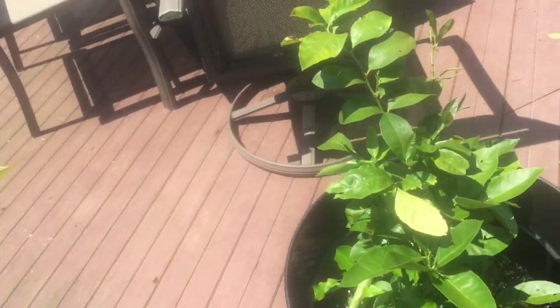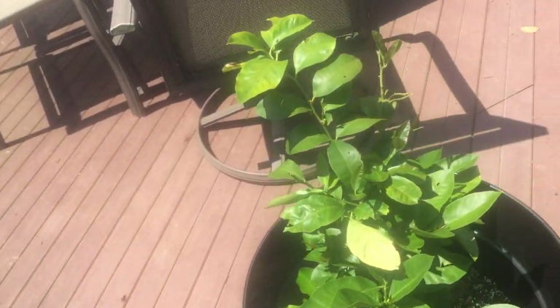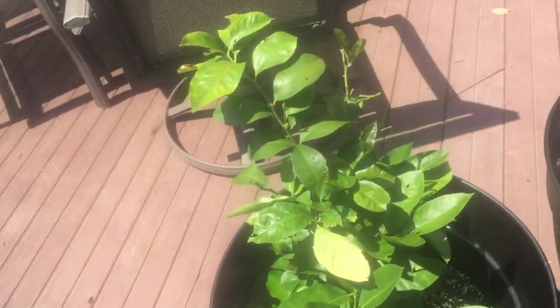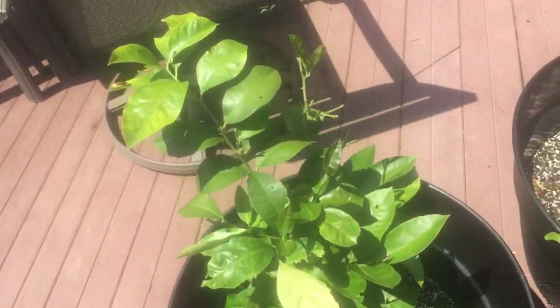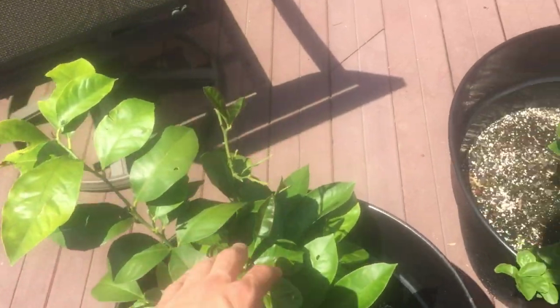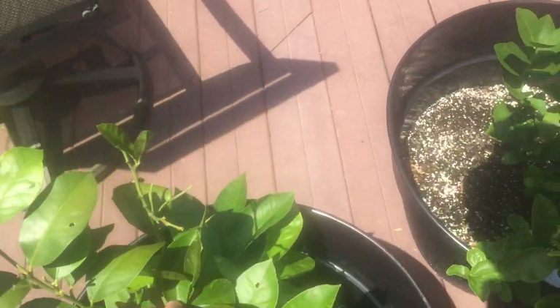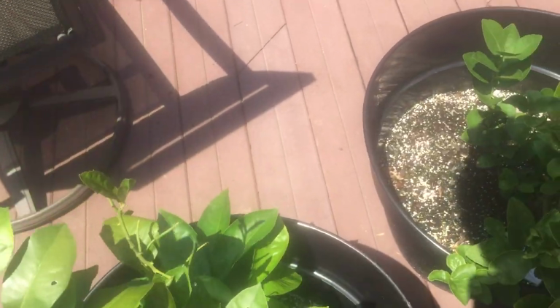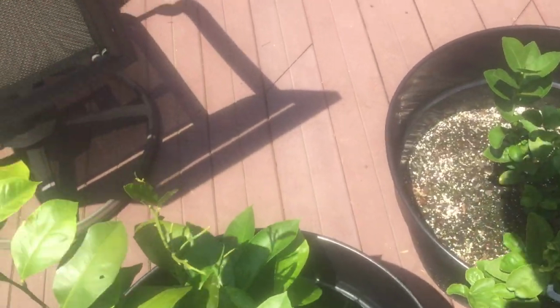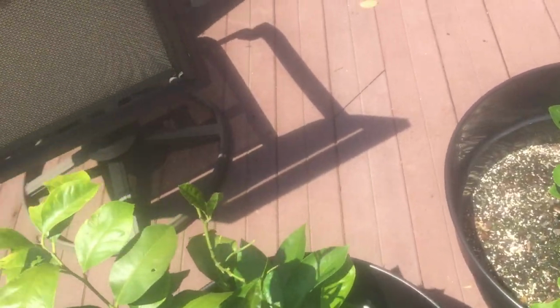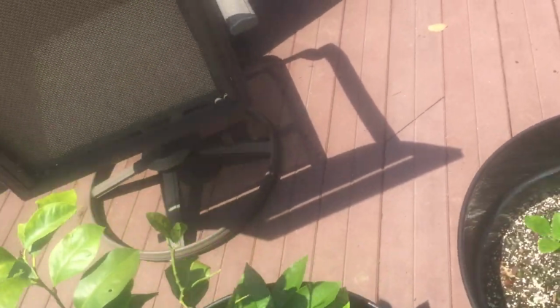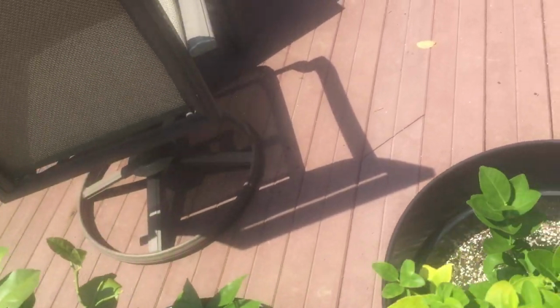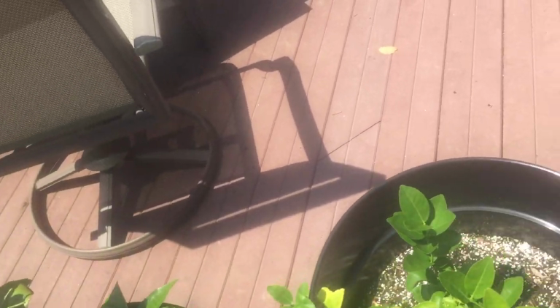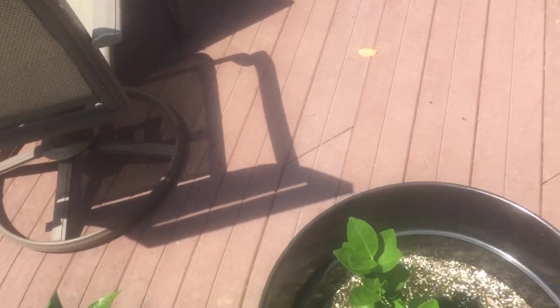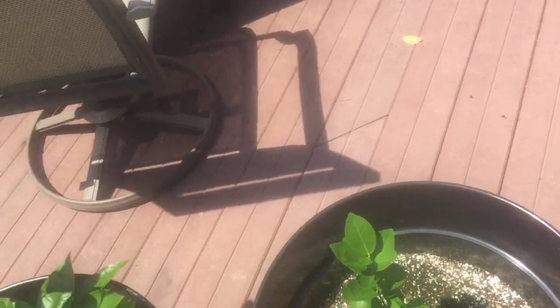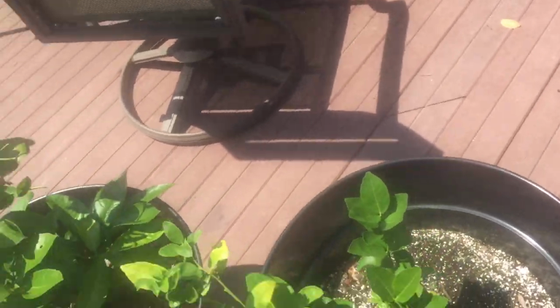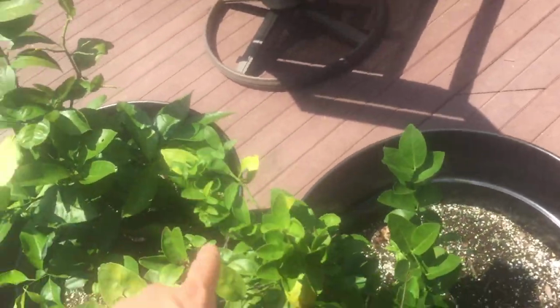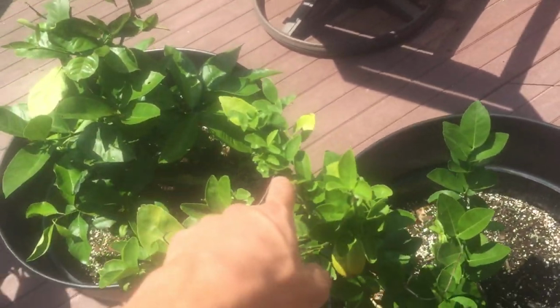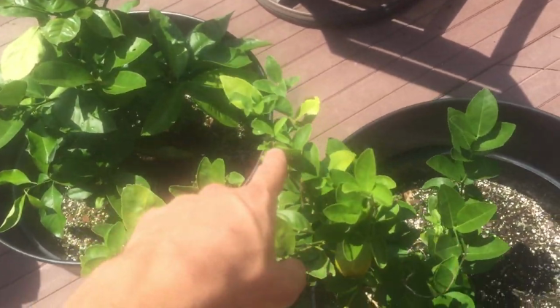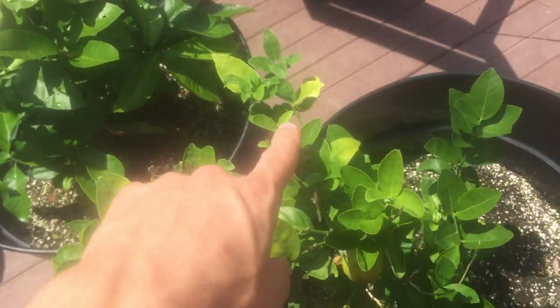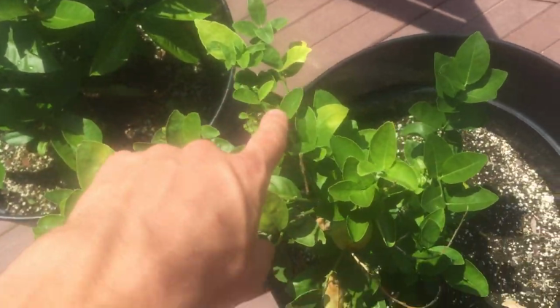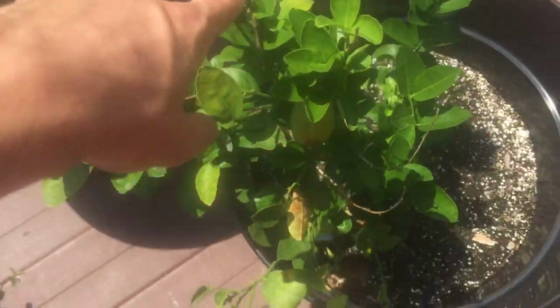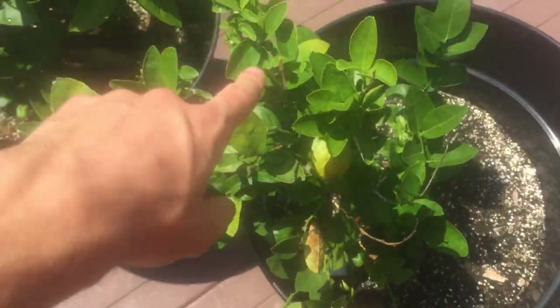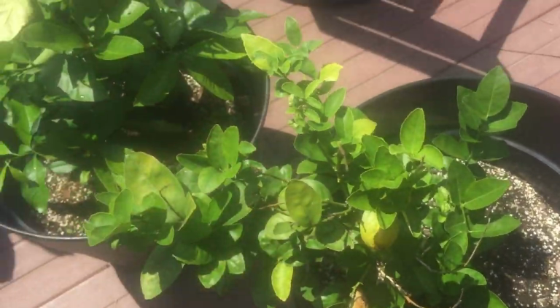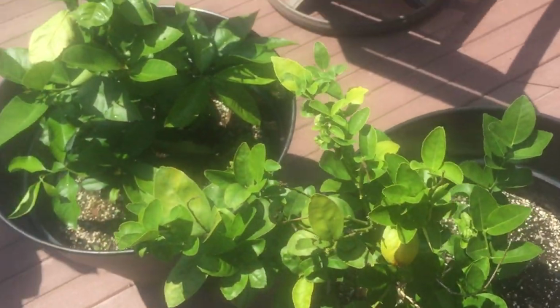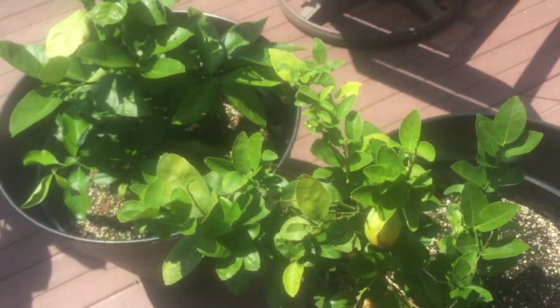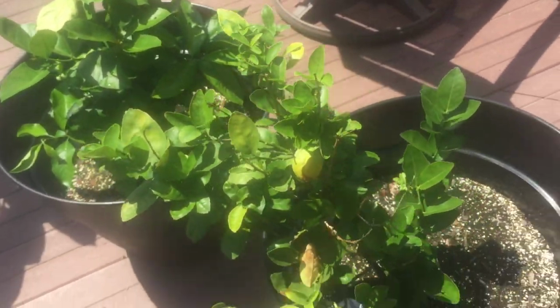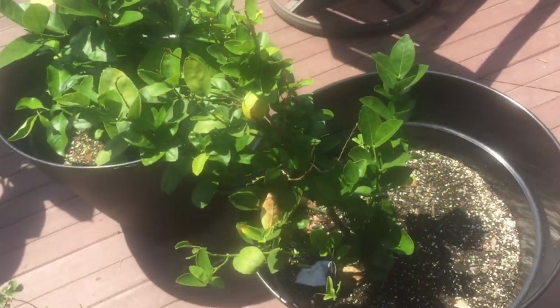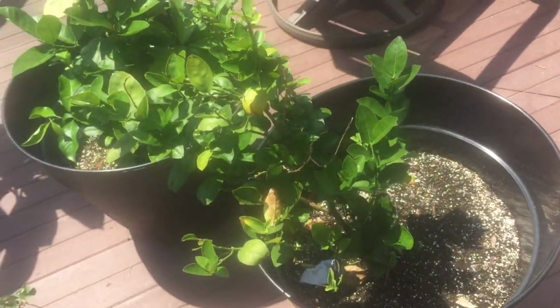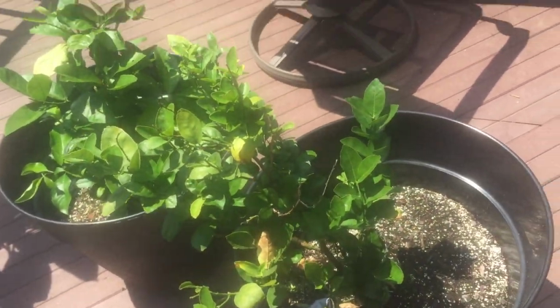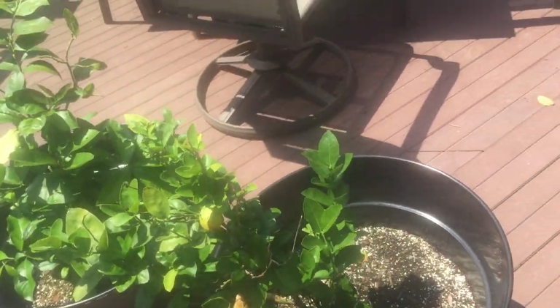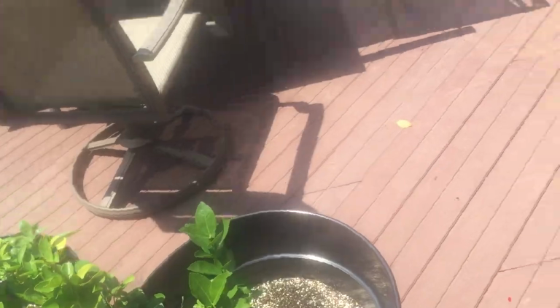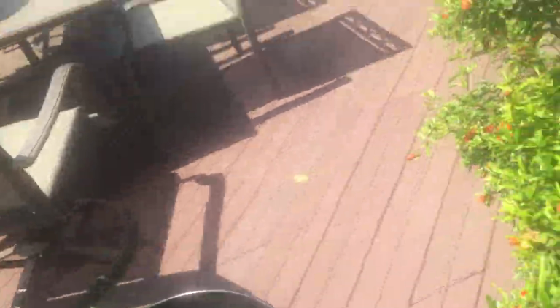The lime tree is looking good too, a lot of new leaves looking healthy. A lot of new leaves growing at the top here. So that's doing good, sadly no limes this year.